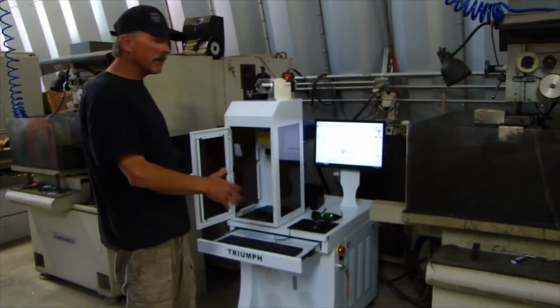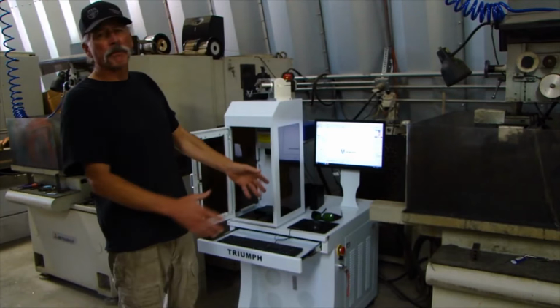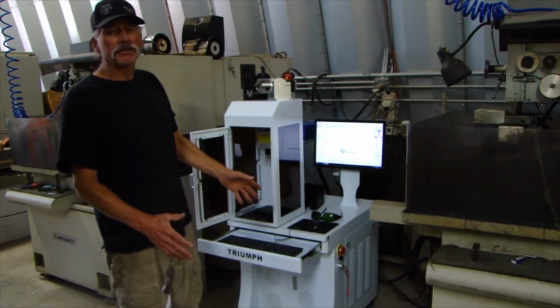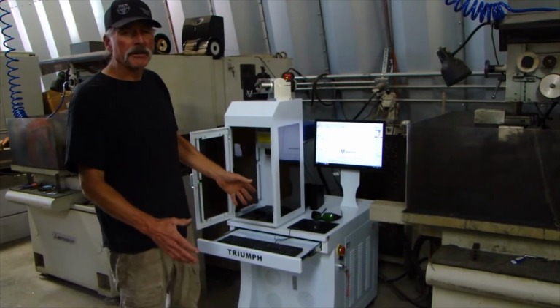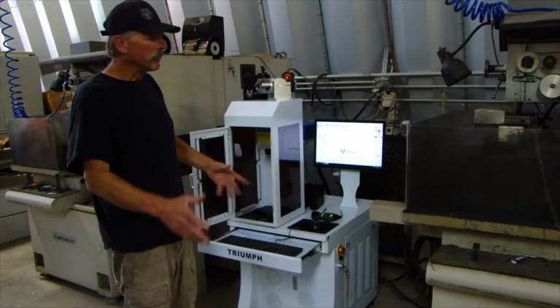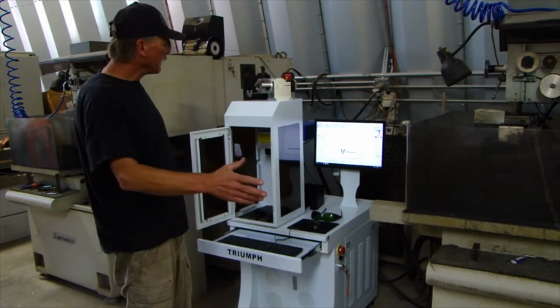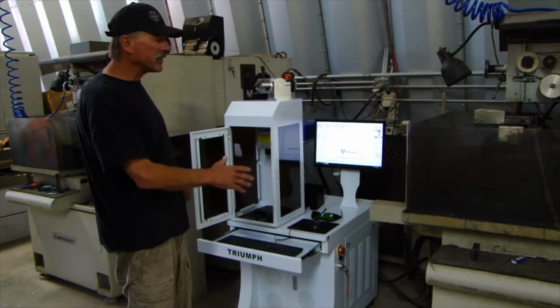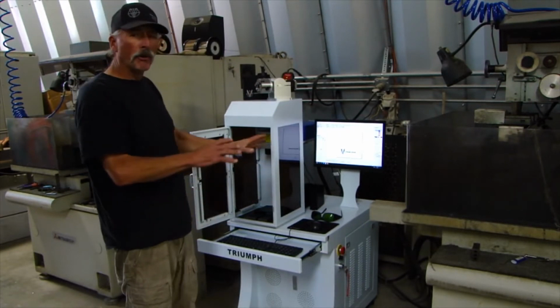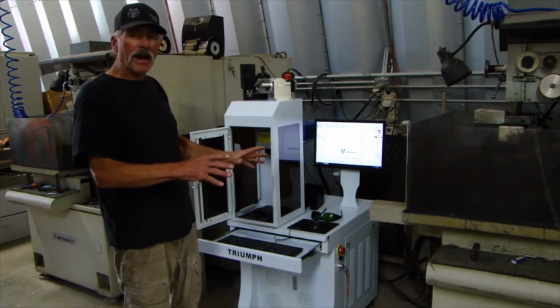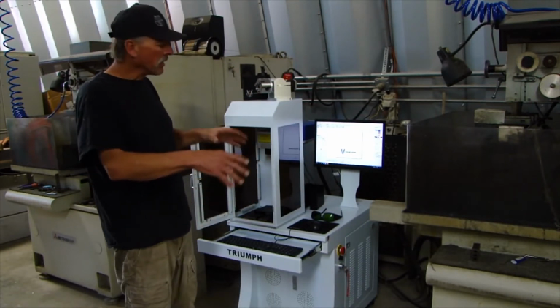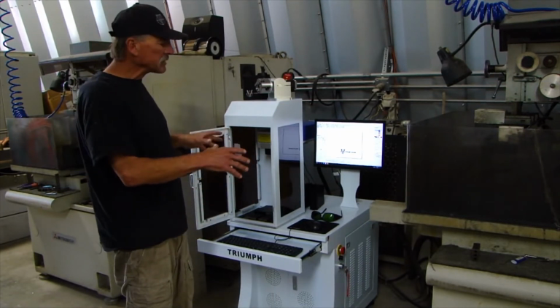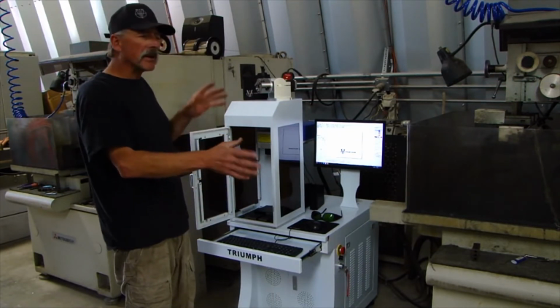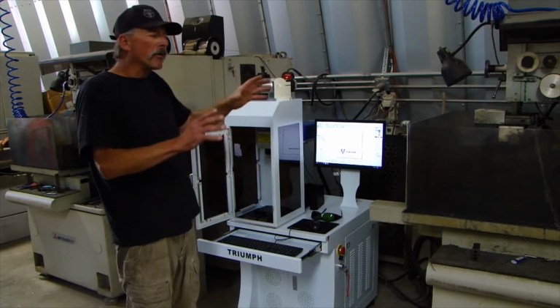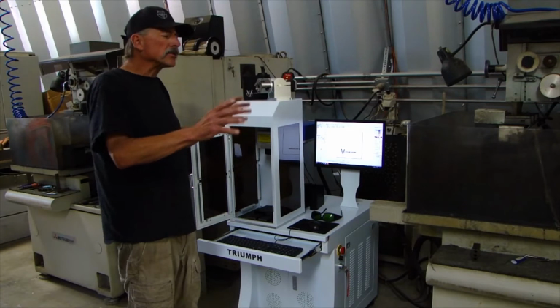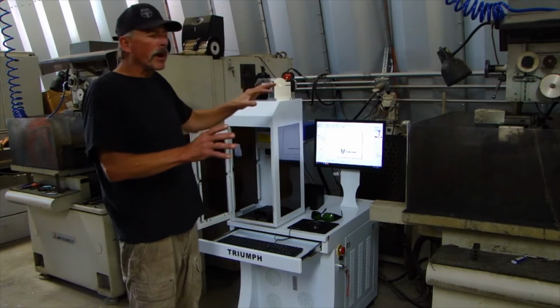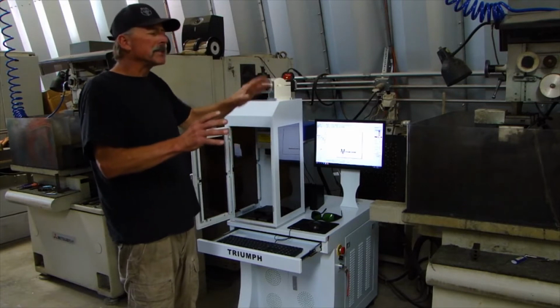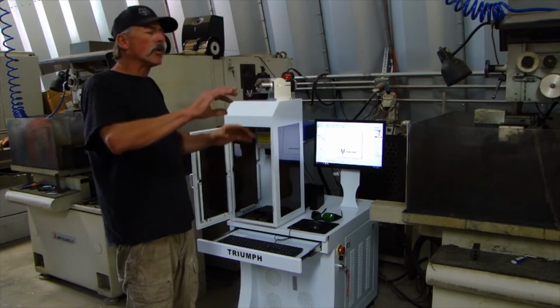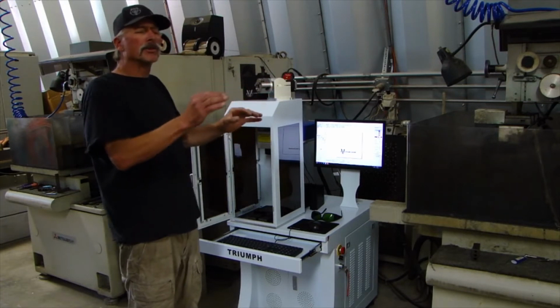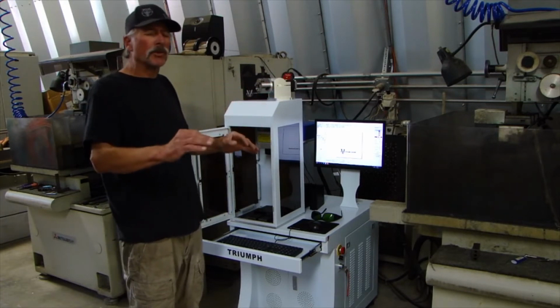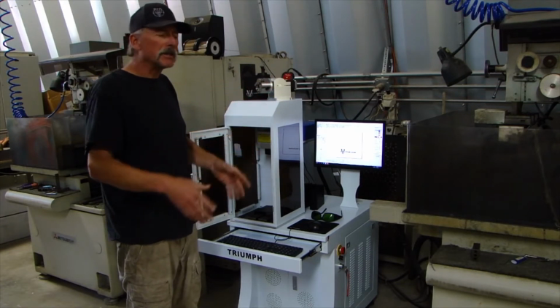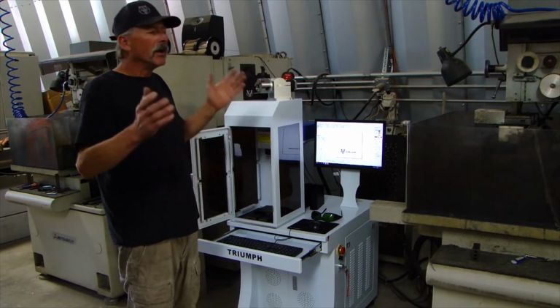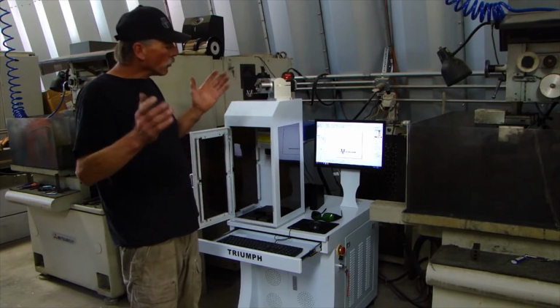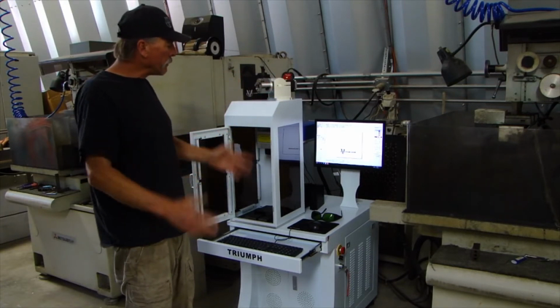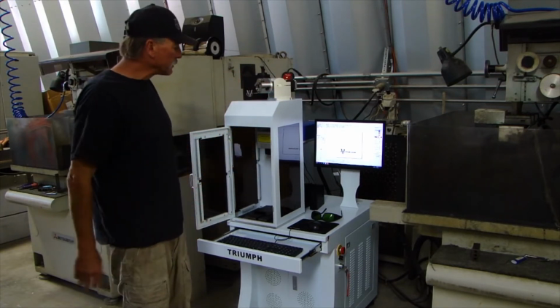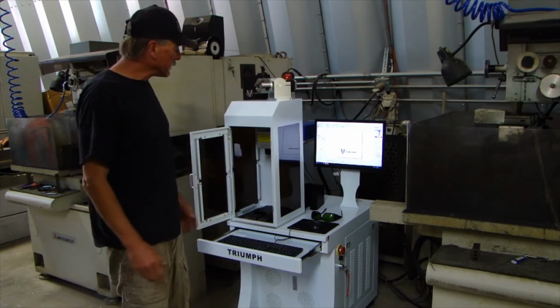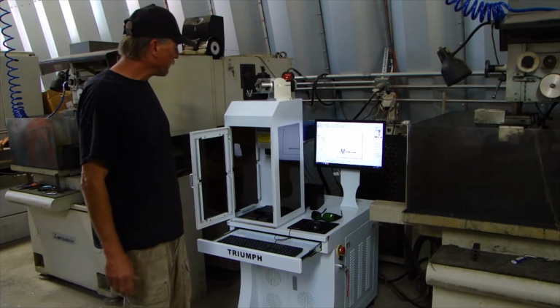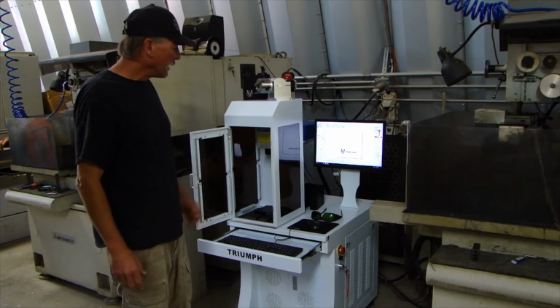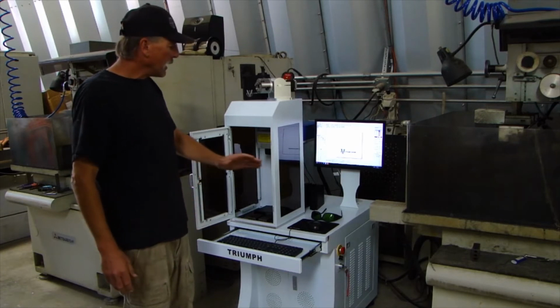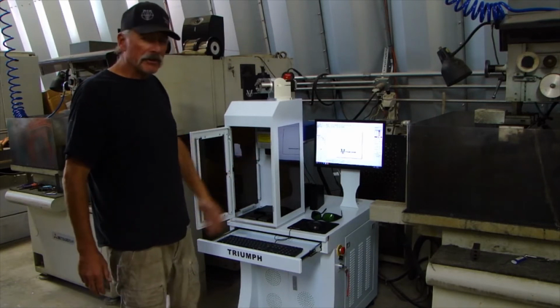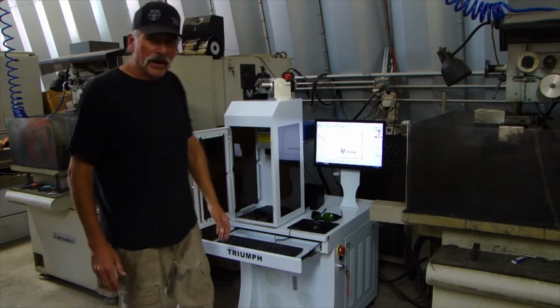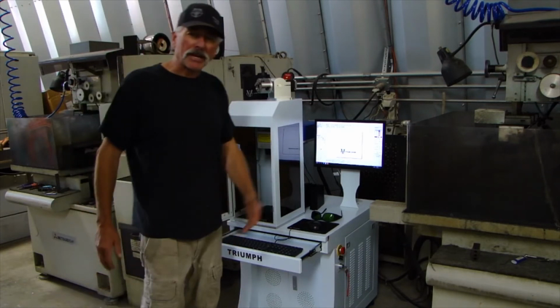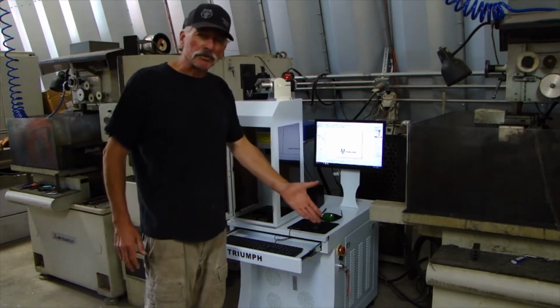They really pay attention to detail. Everything's bolted down inside it, all the pieces are square and tight, the wires are in so nice. Really pay attention to detail. I just can't tell you how impressed I am with this machine.